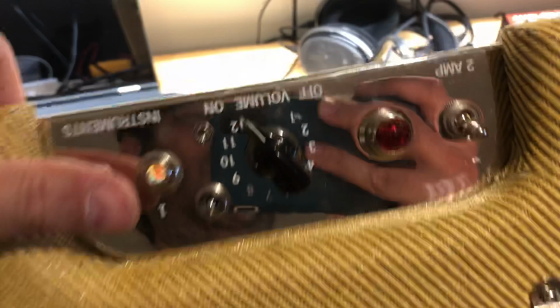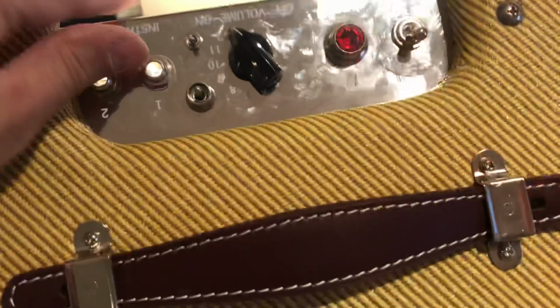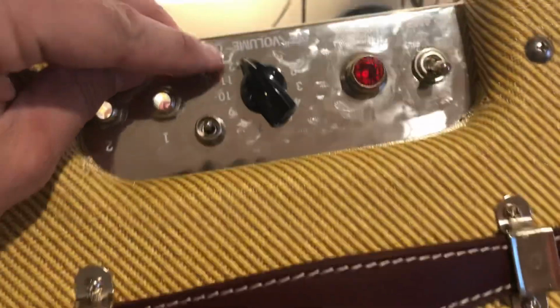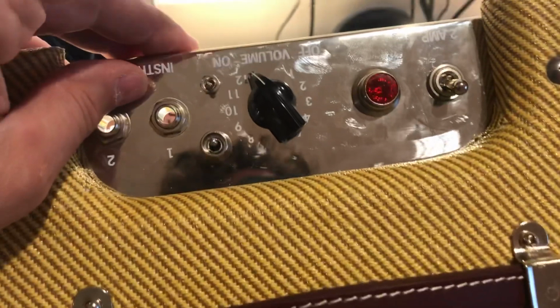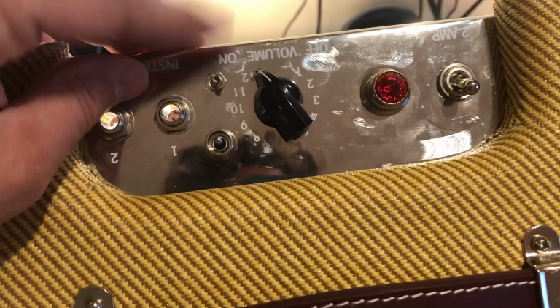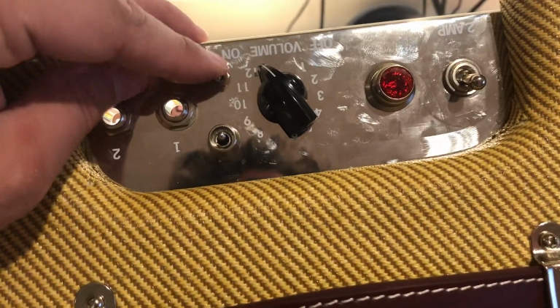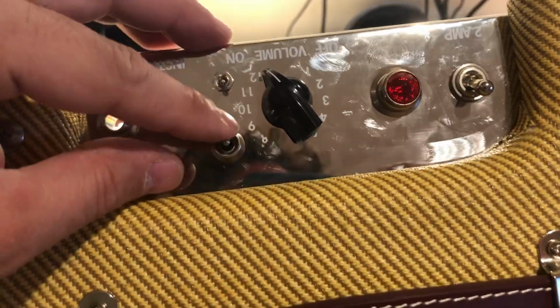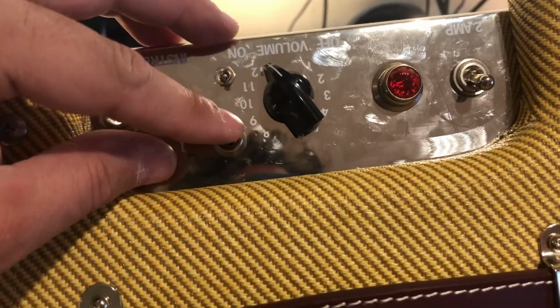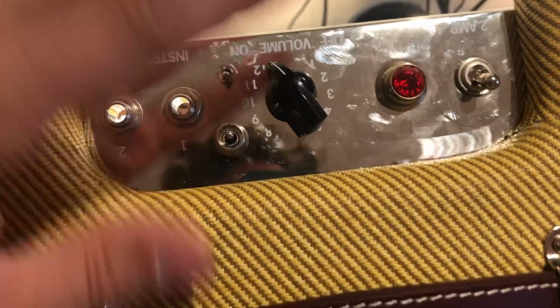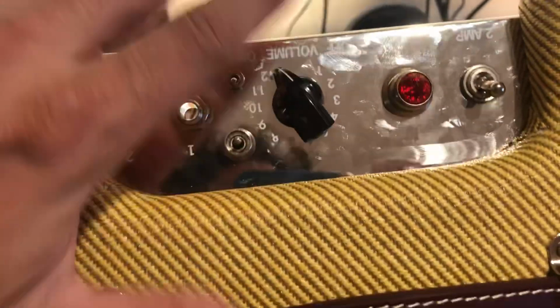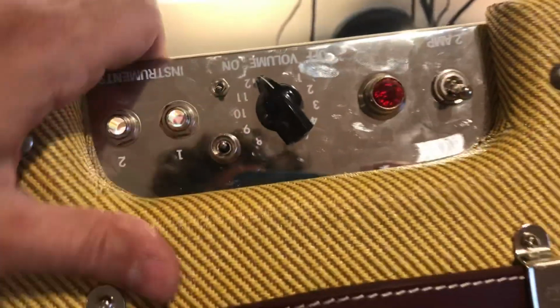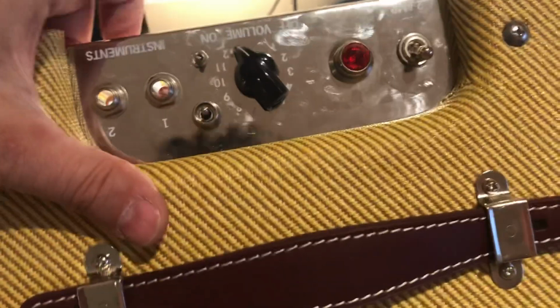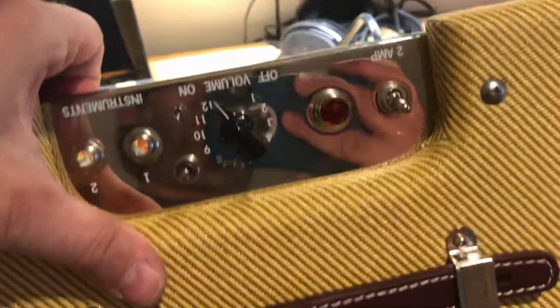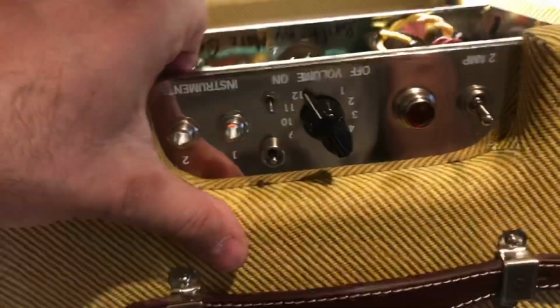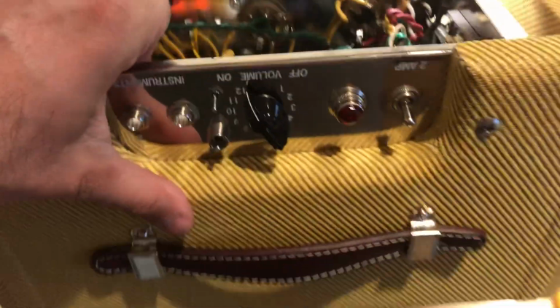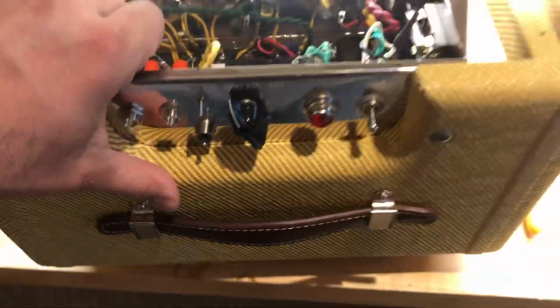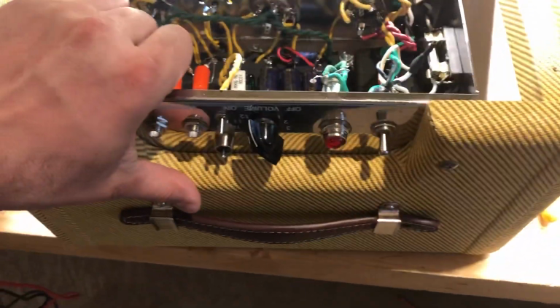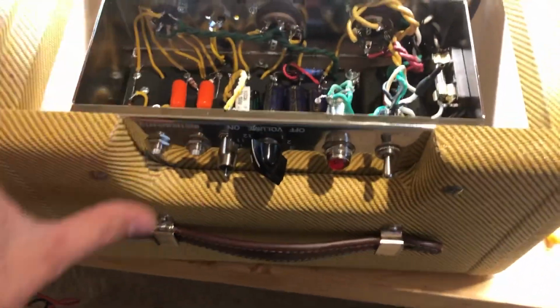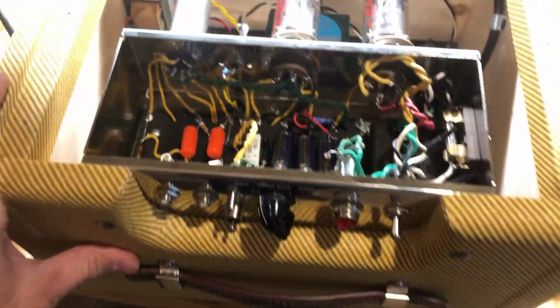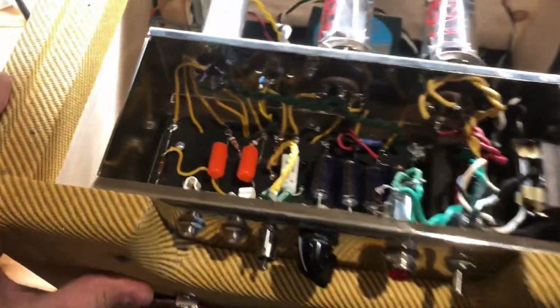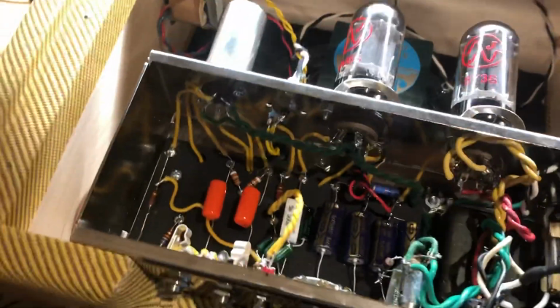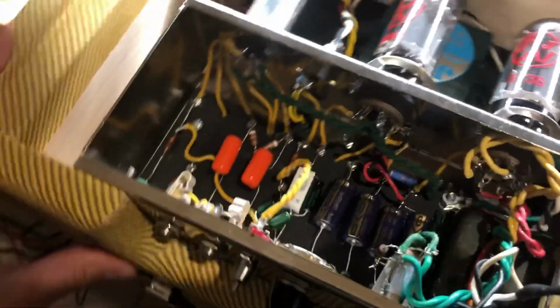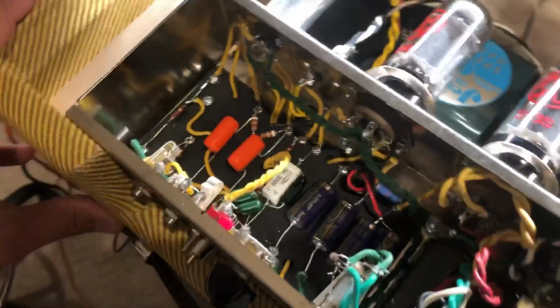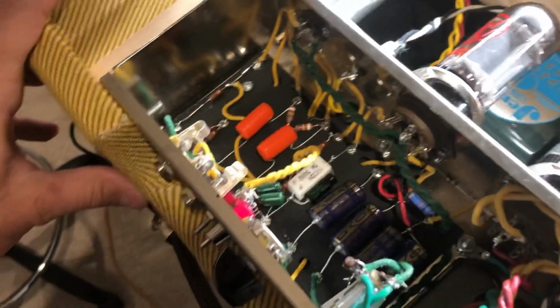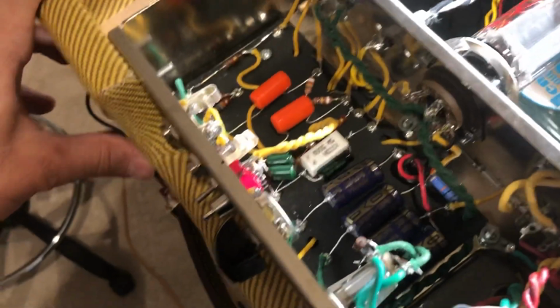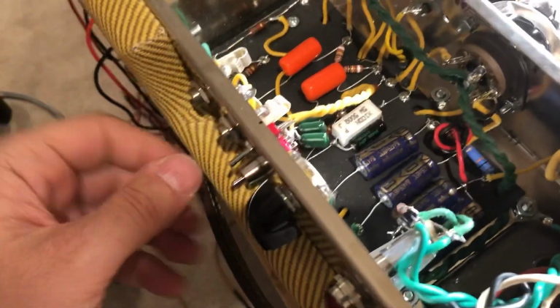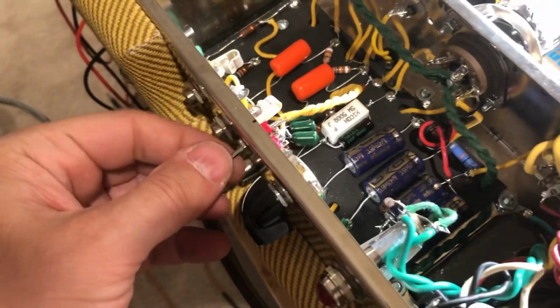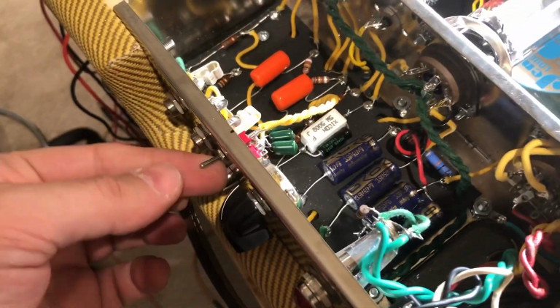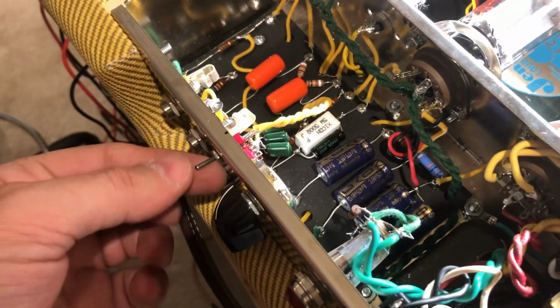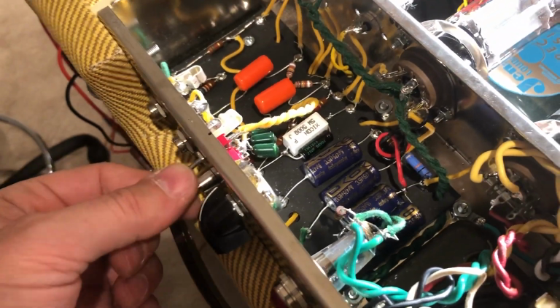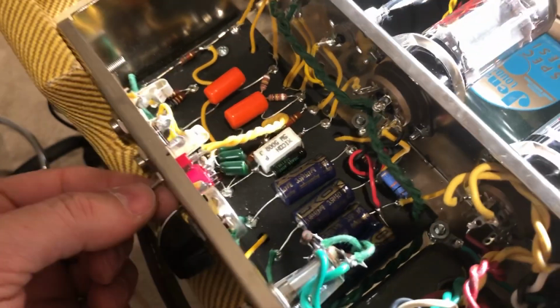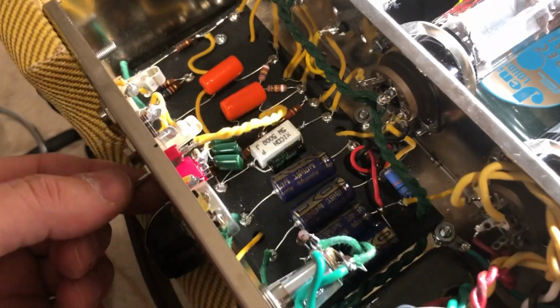The cool part is that if you leave the feedback on and leave this switch in the center position, you are completely stock. You haven't really messed with anything.